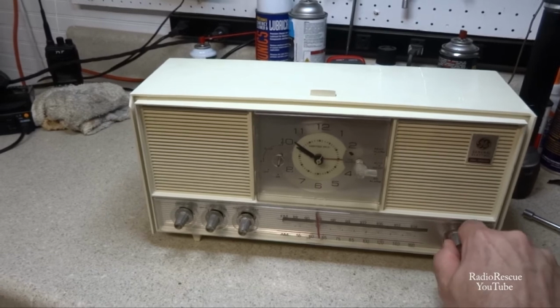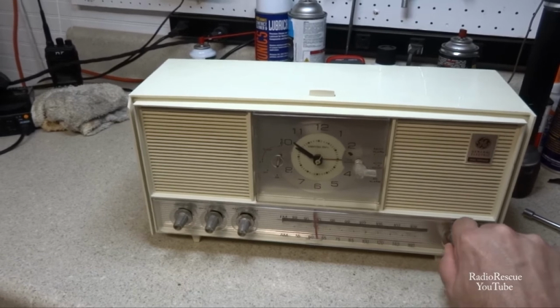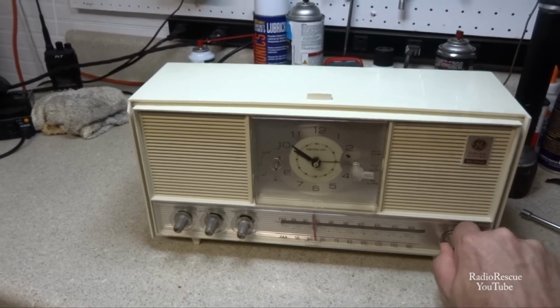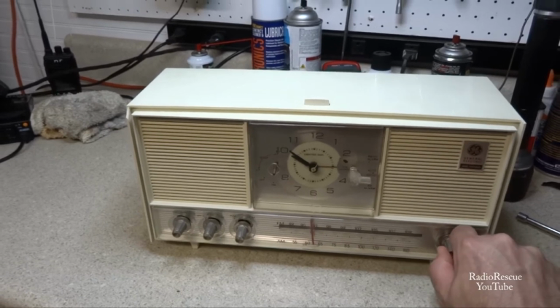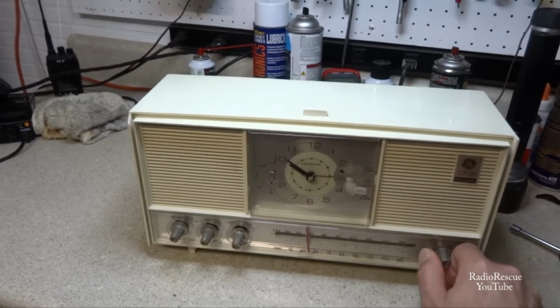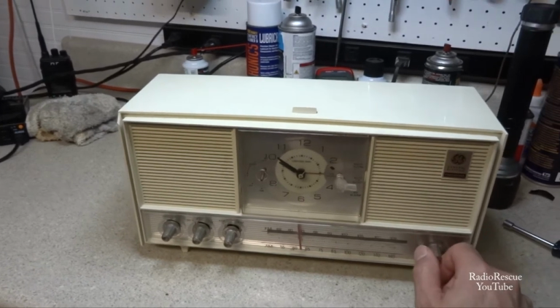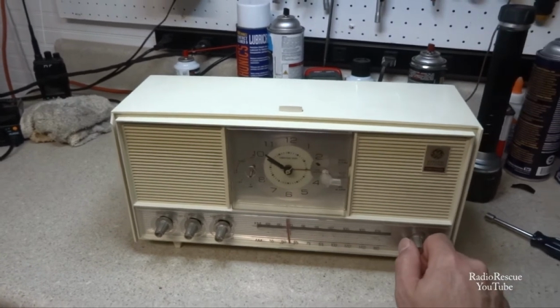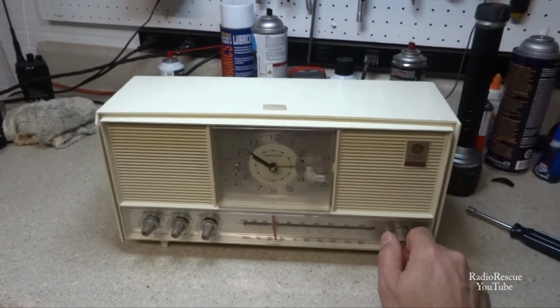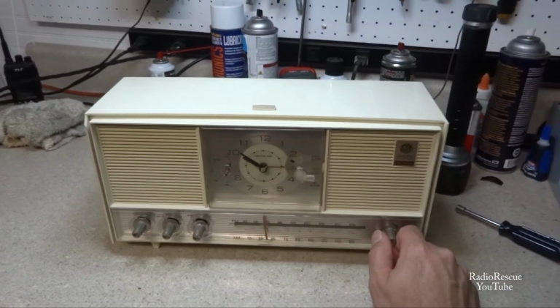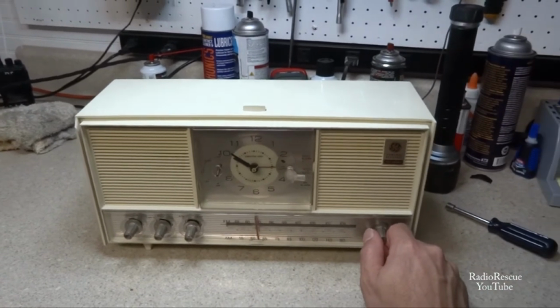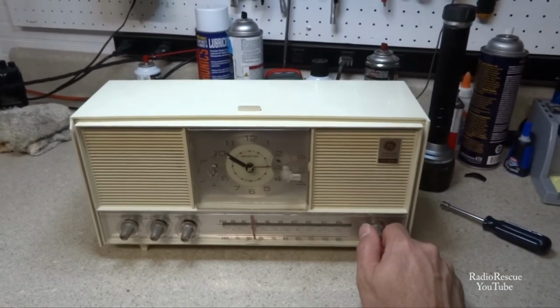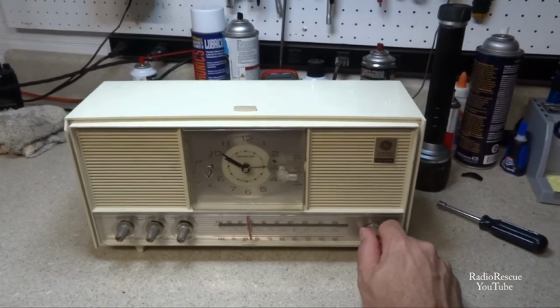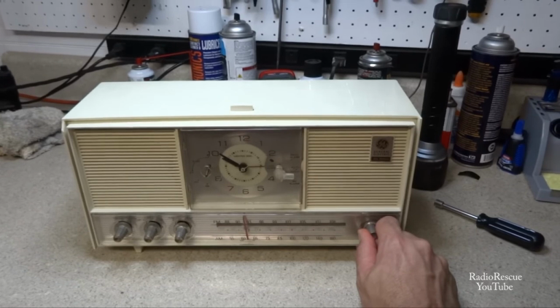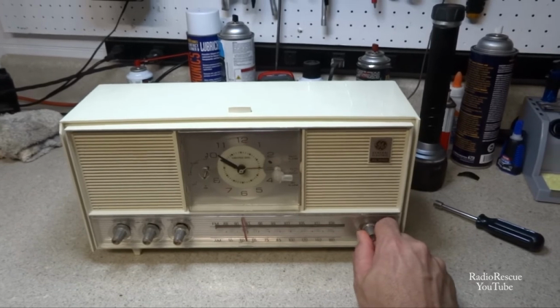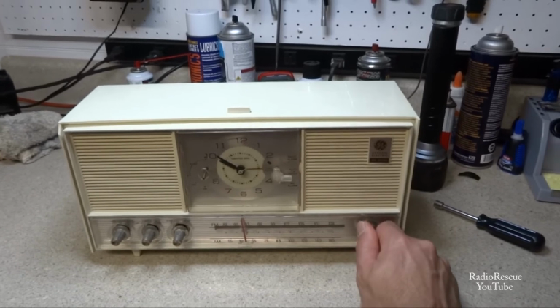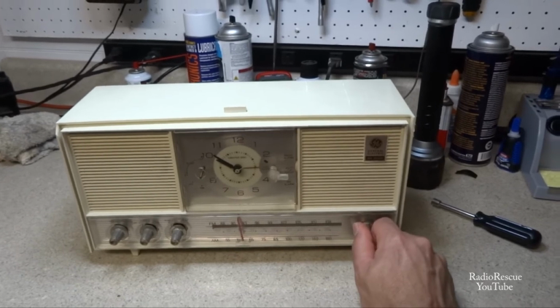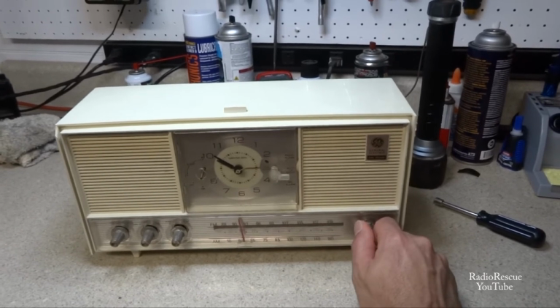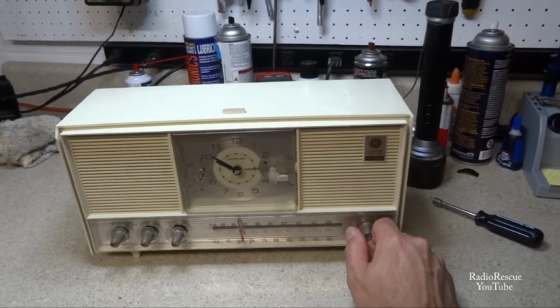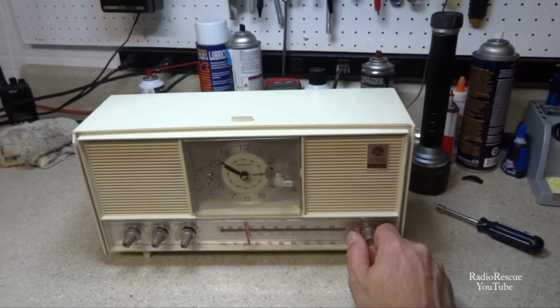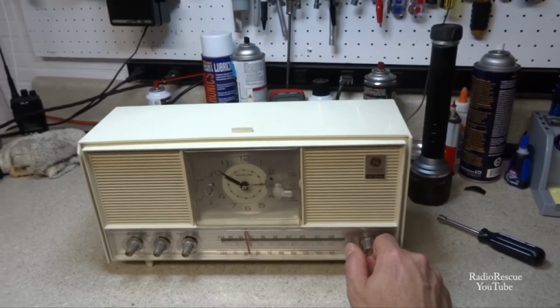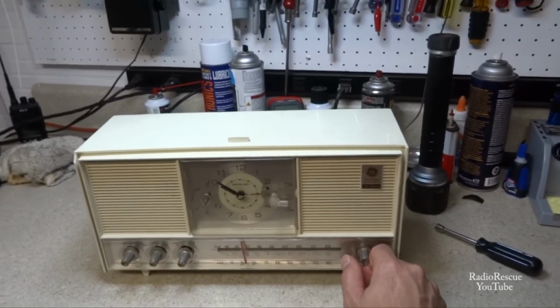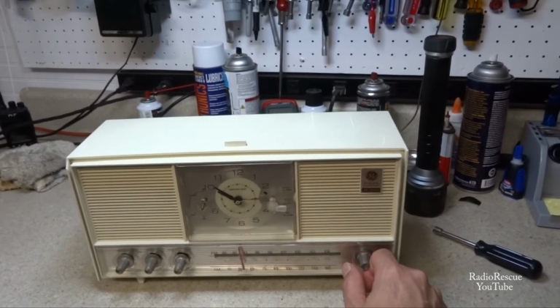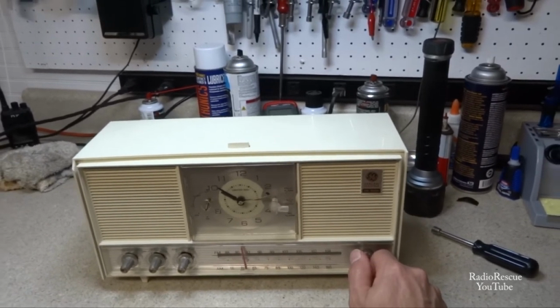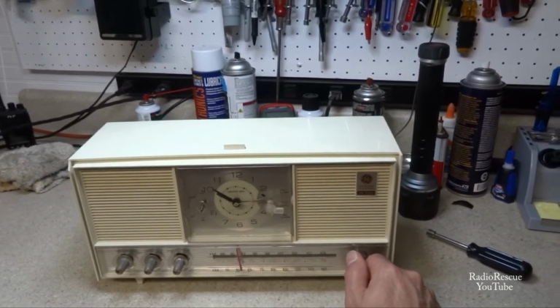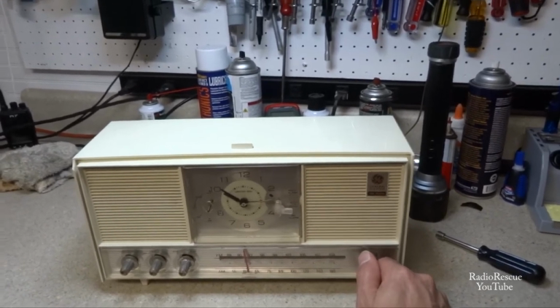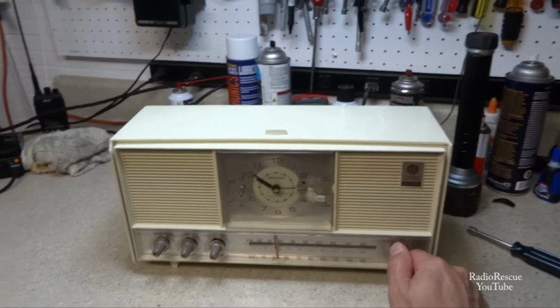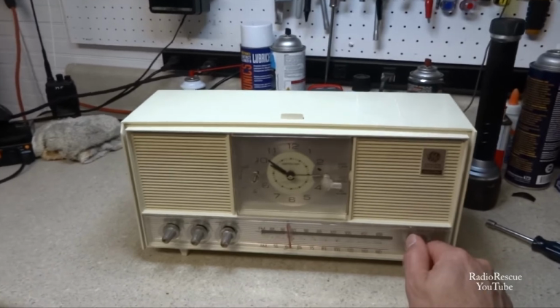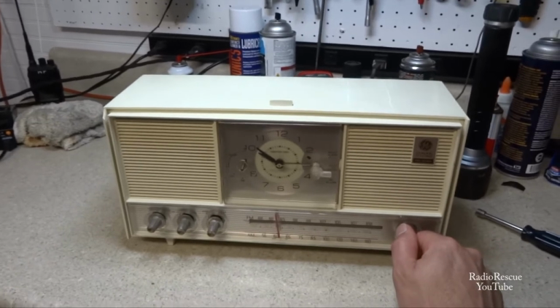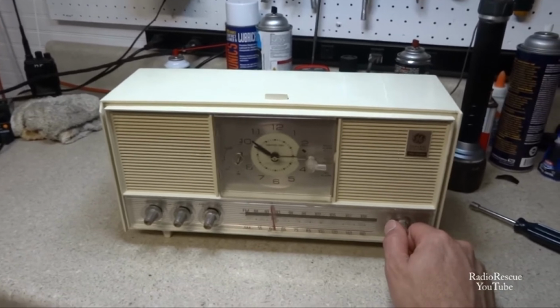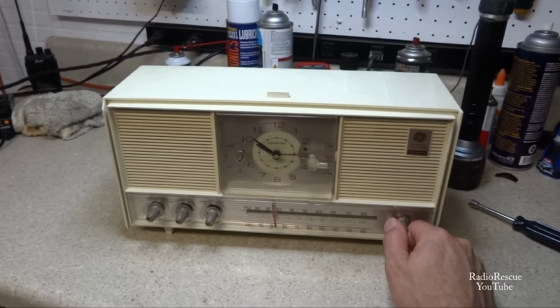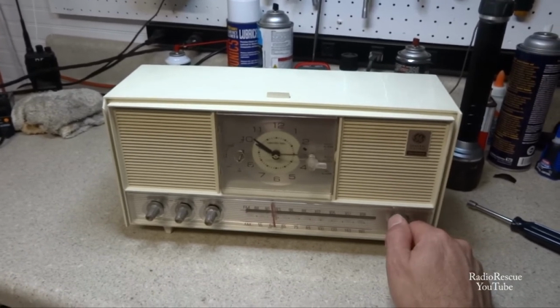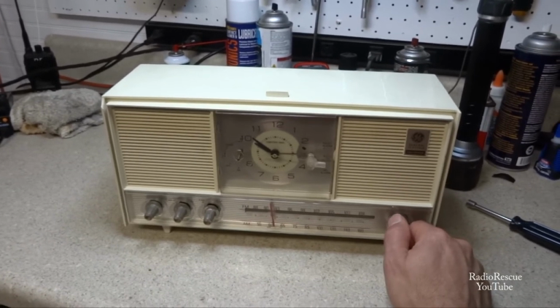I don't know why that station broadcasts at two different FM frequencies - it also broadcasts on AM. Don't know why they need to have that much coverage.